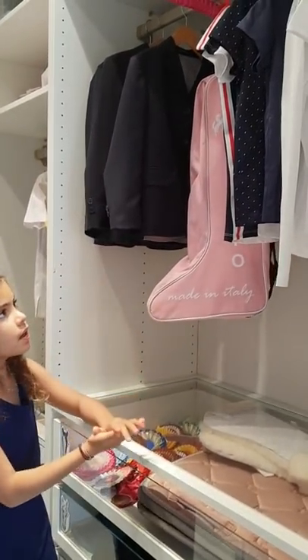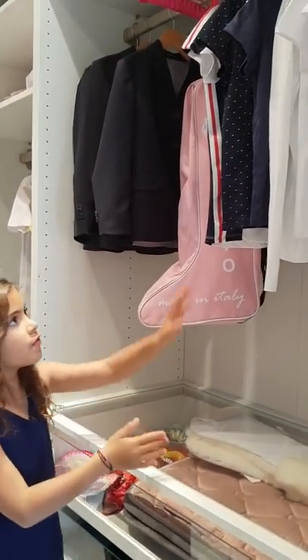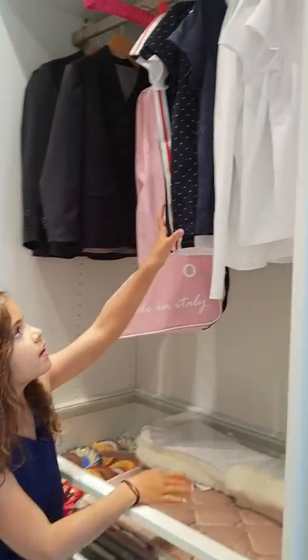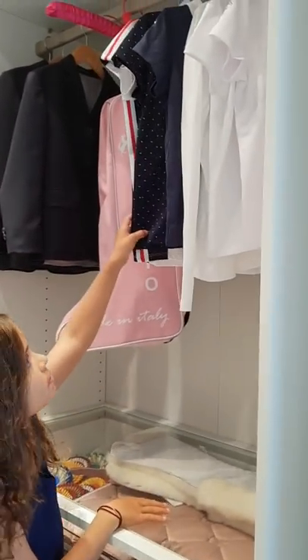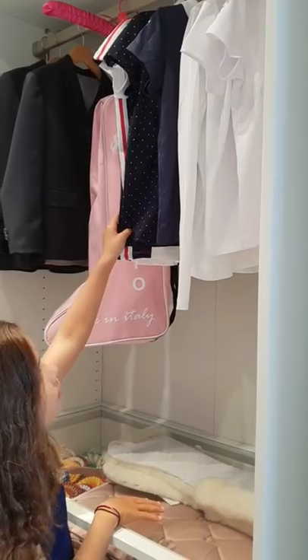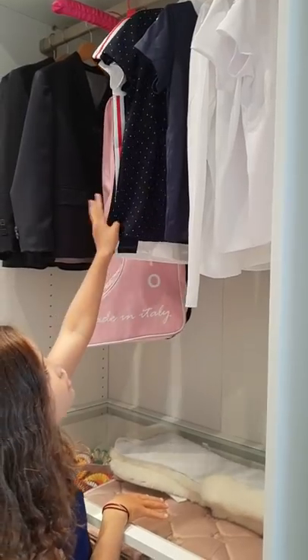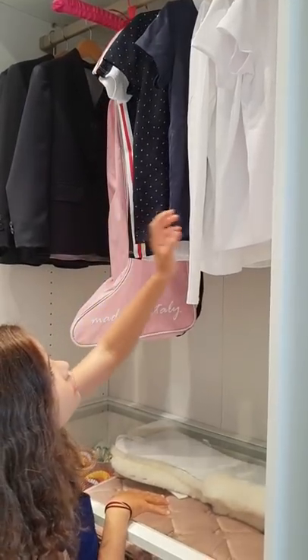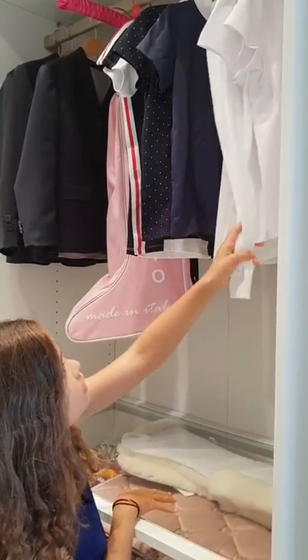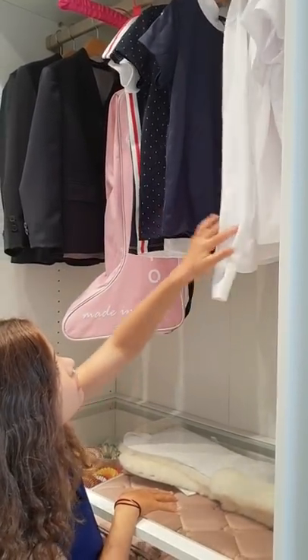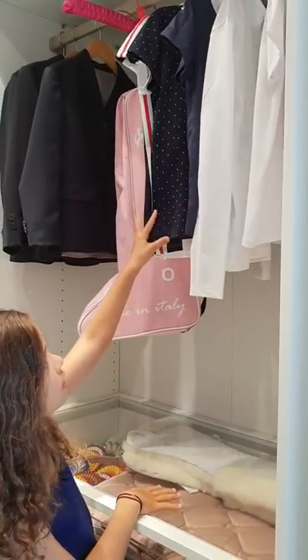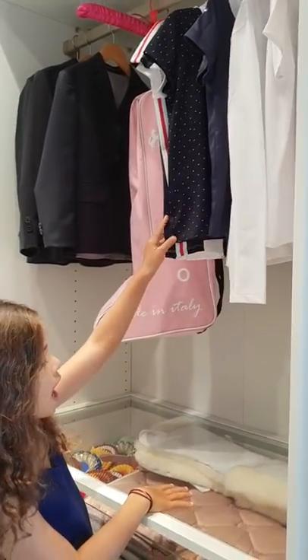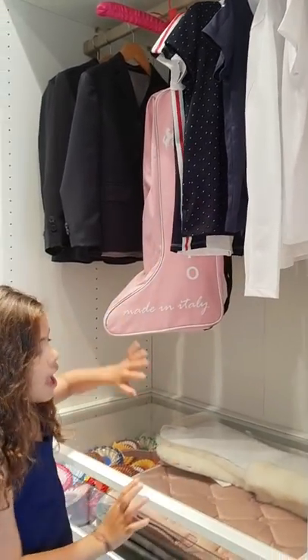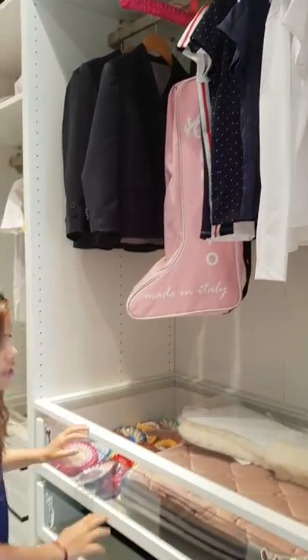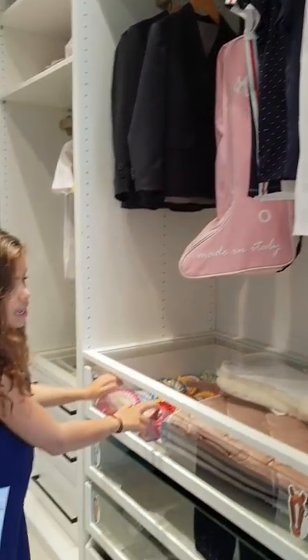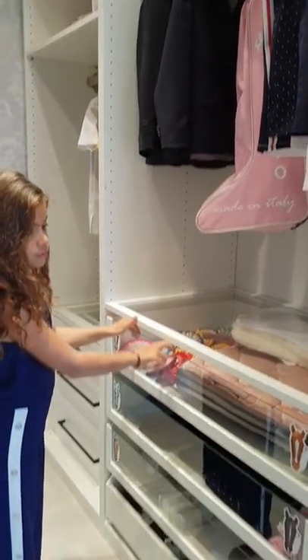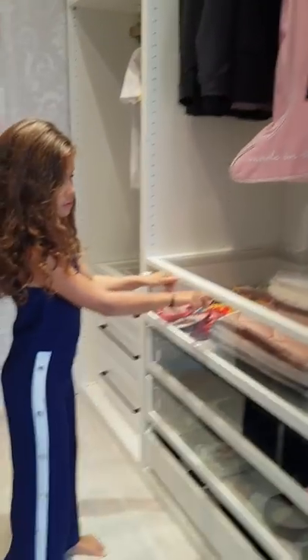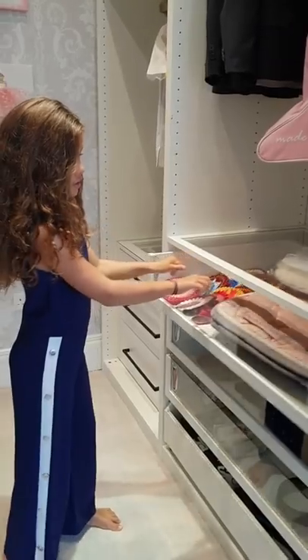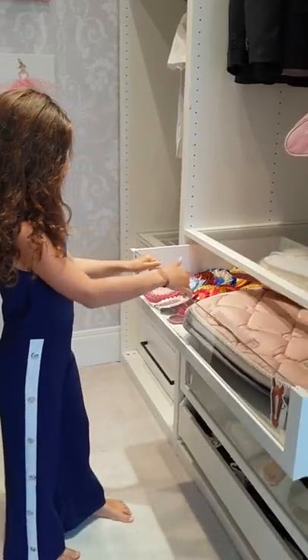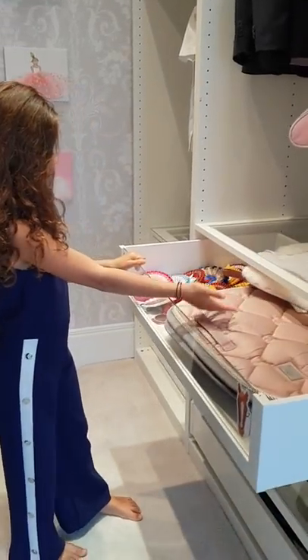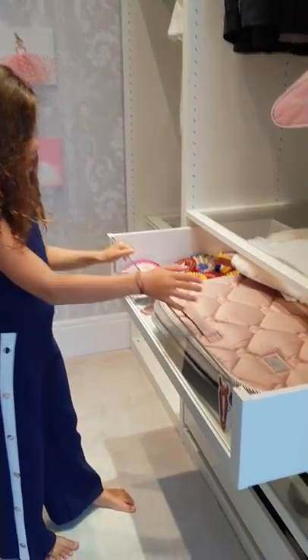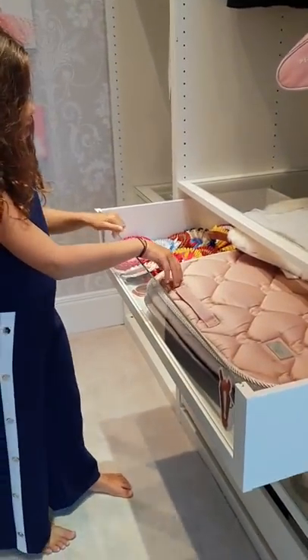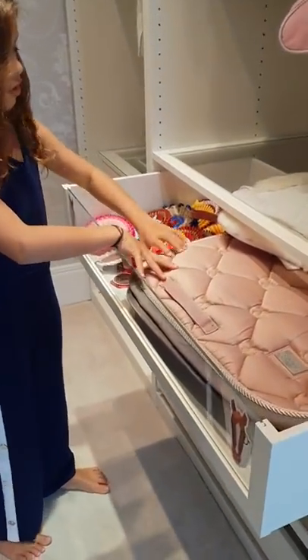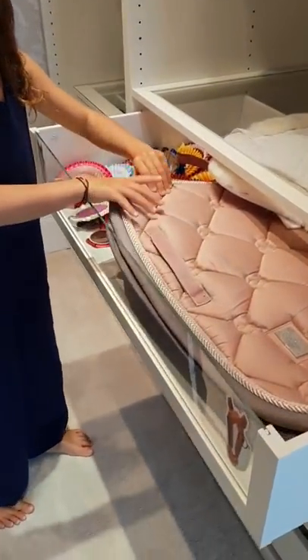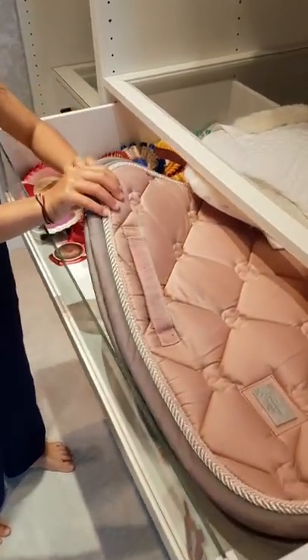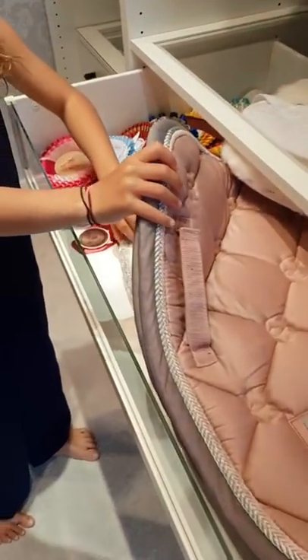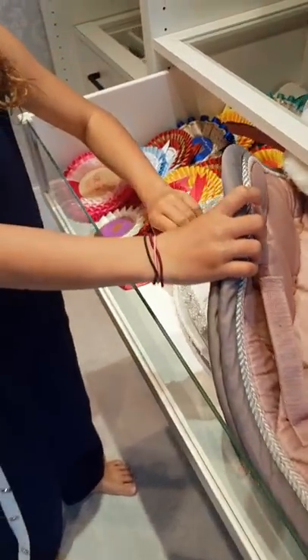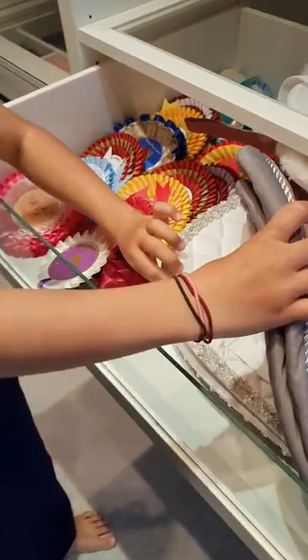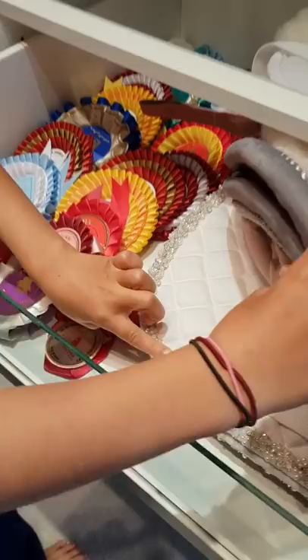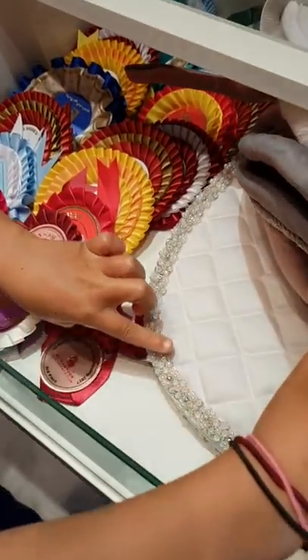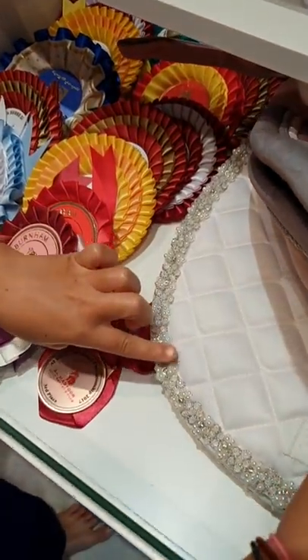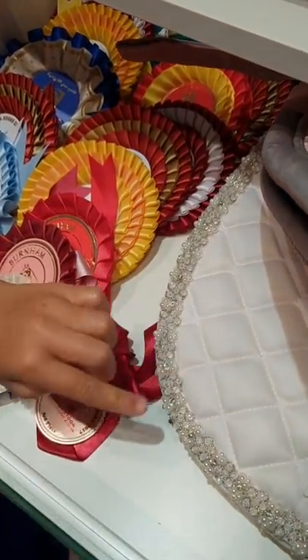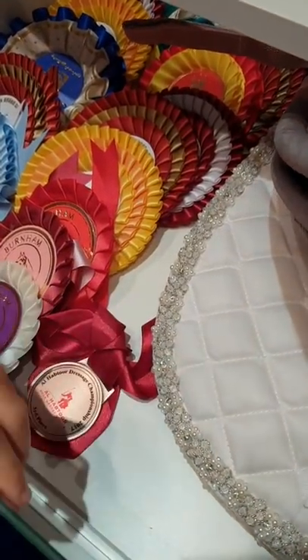Over here is my competition t-shirts. And now look in here — I have all my numbers. This one's my favorite because it has all these little gems on it.